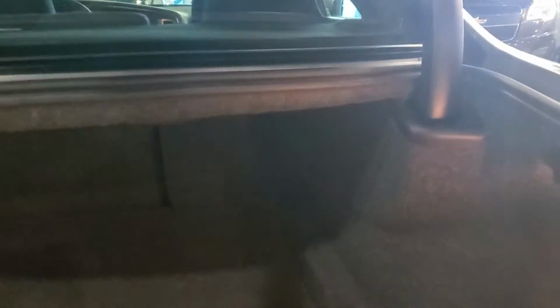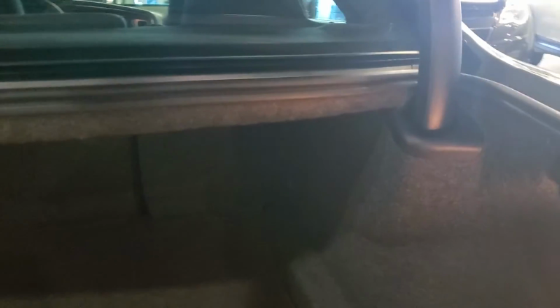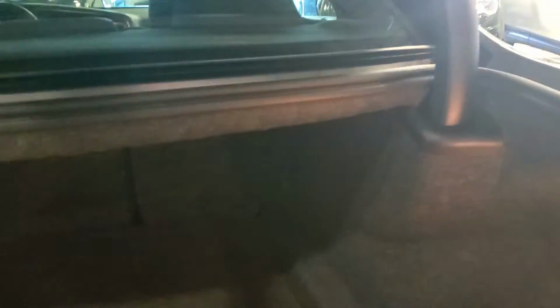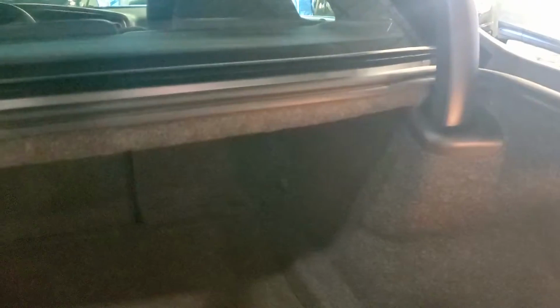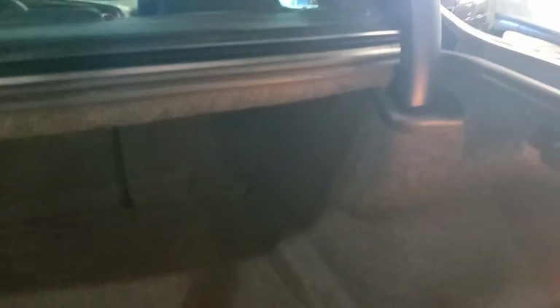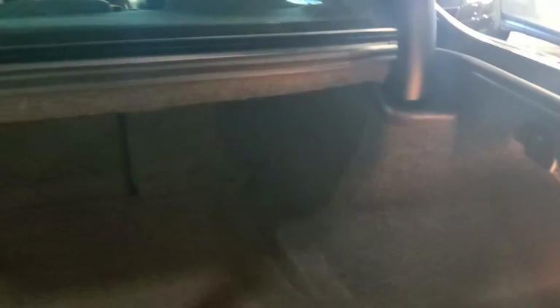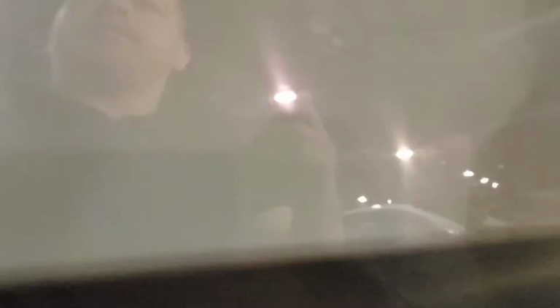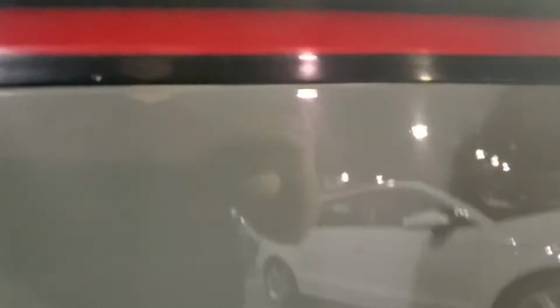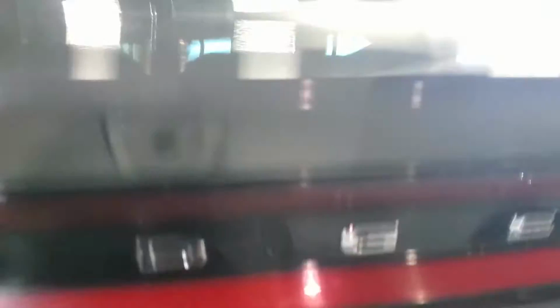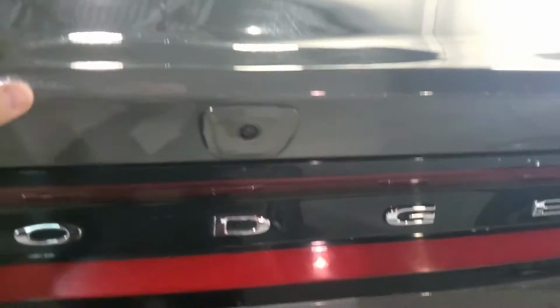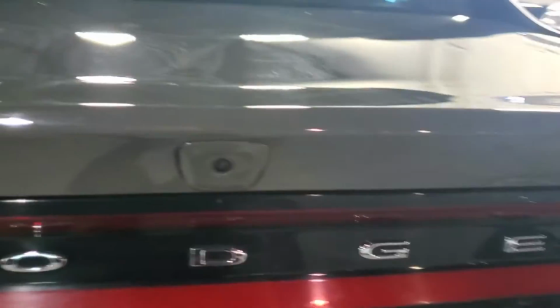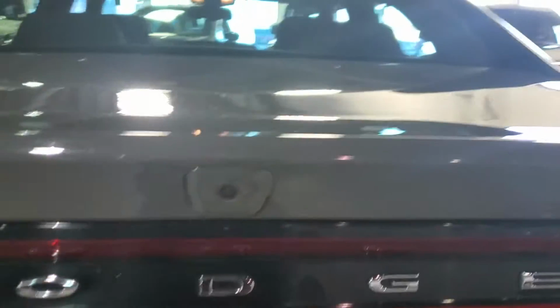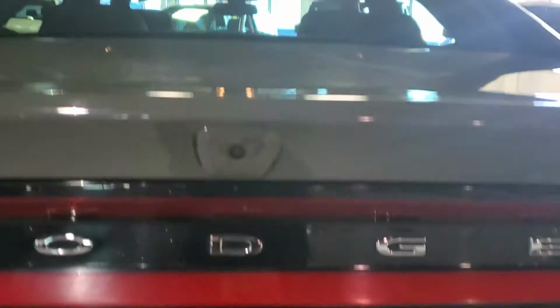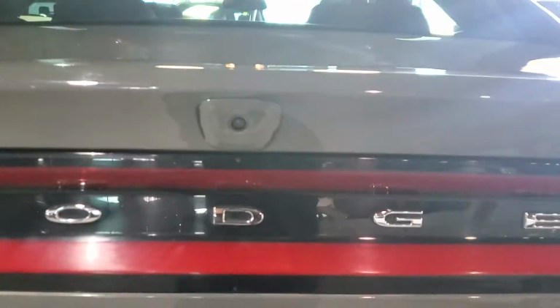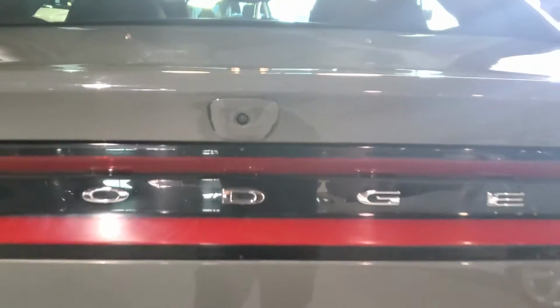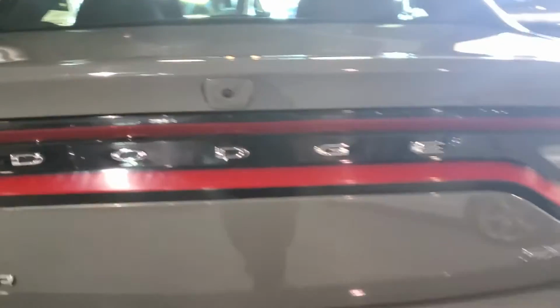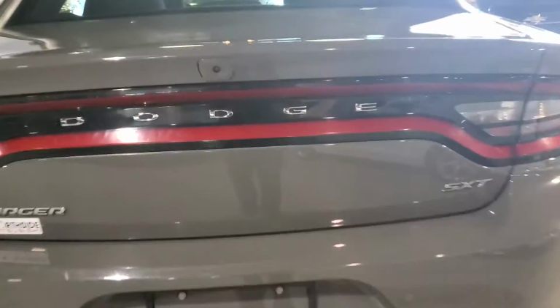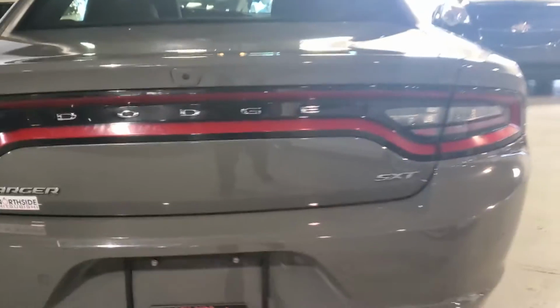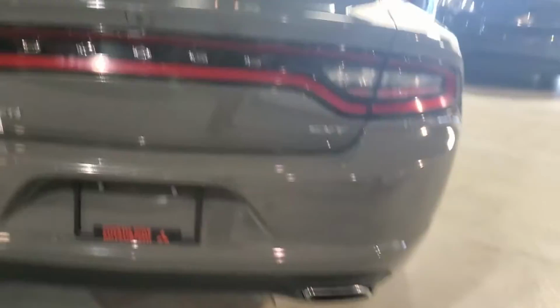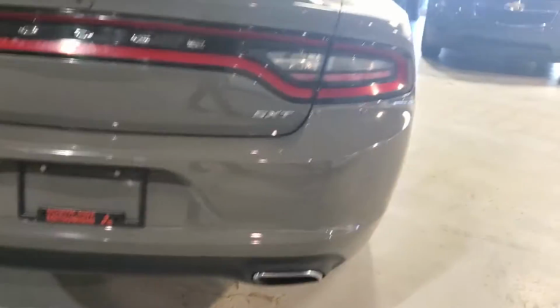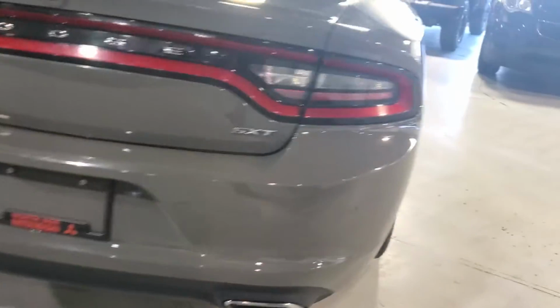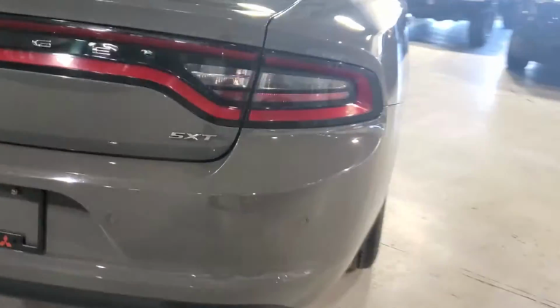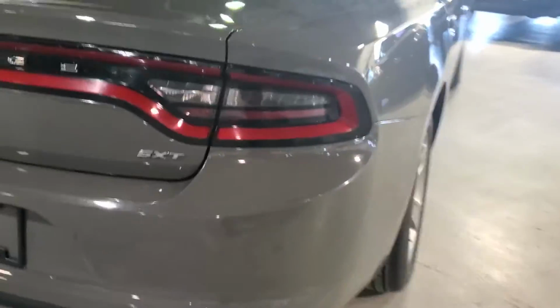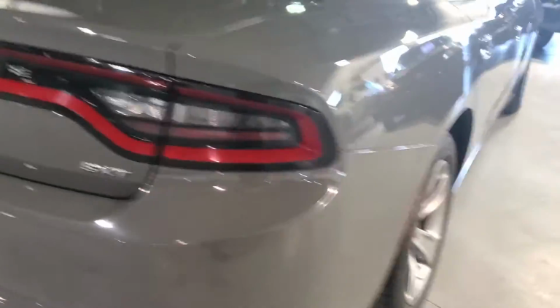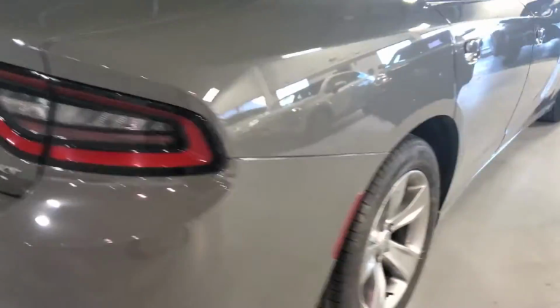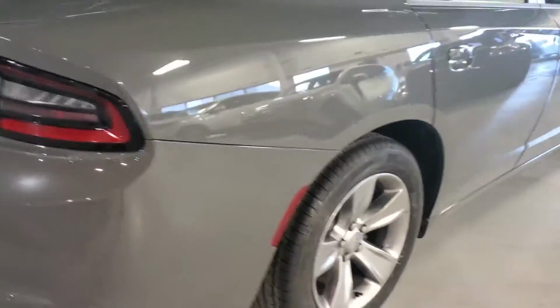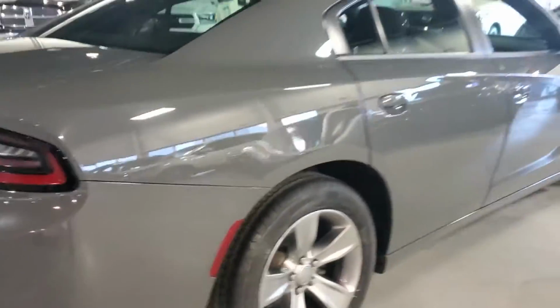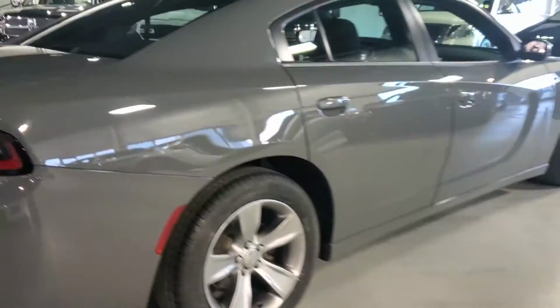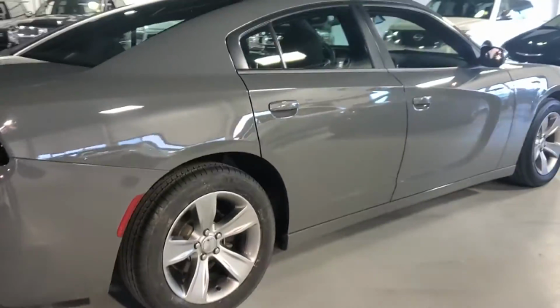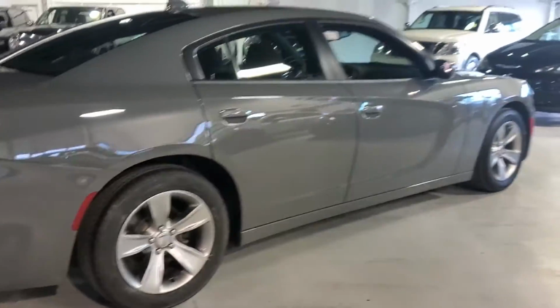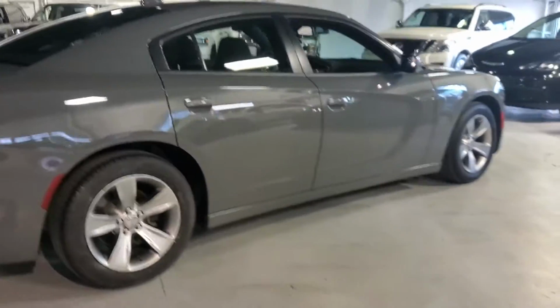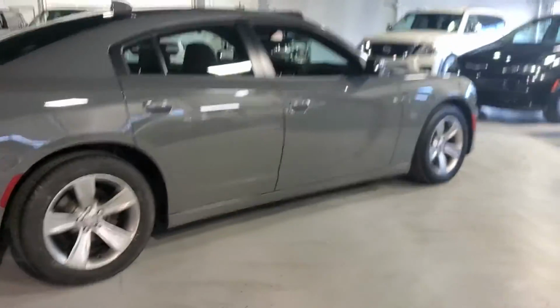Taking a quick look outside the vehicle — it is equipped with a backup camera. Rolling around the car, it's an absolutely beautiful shape with no major dents or scratches.